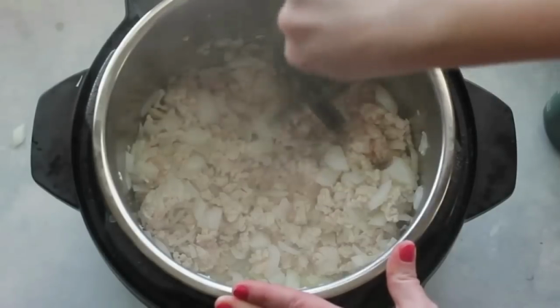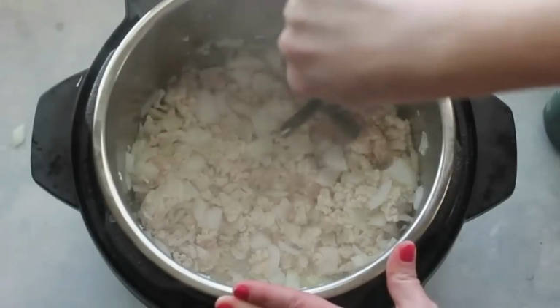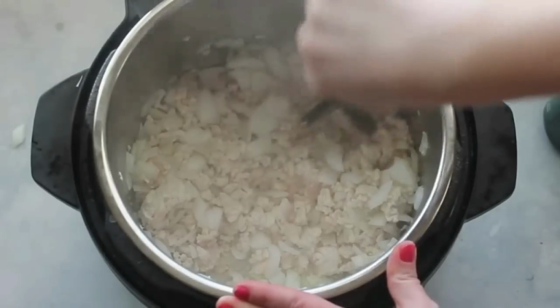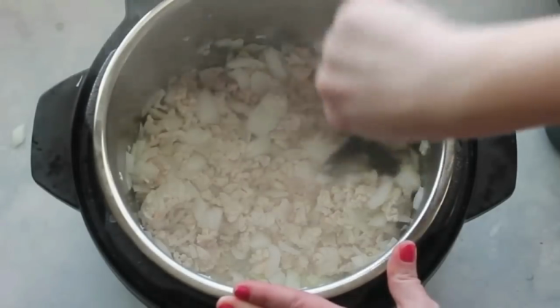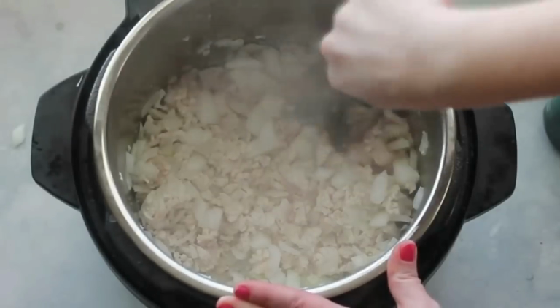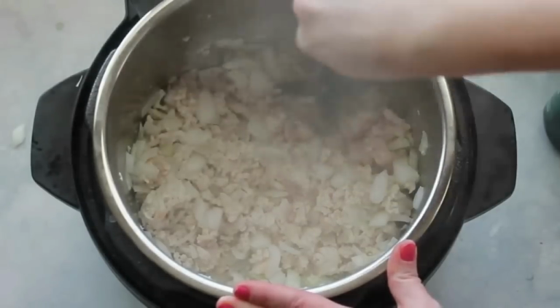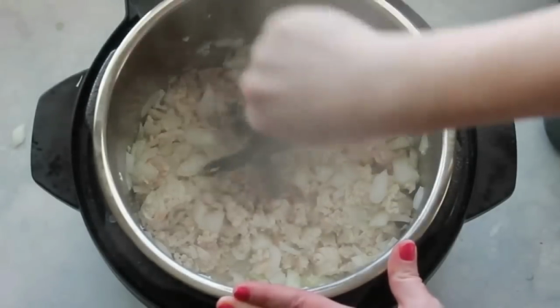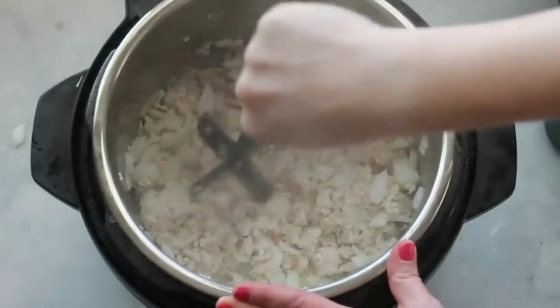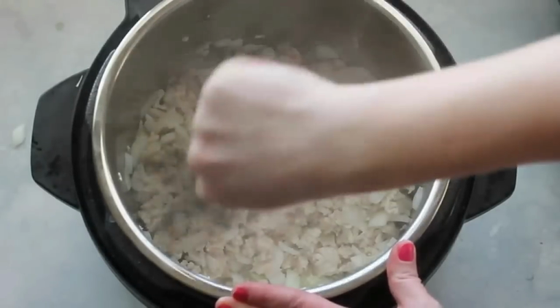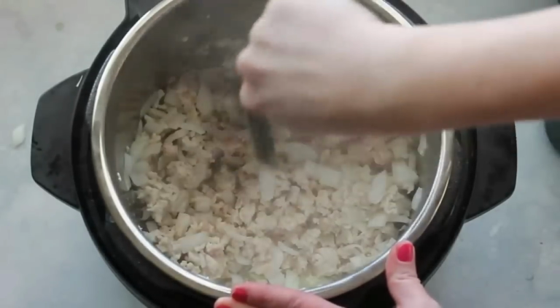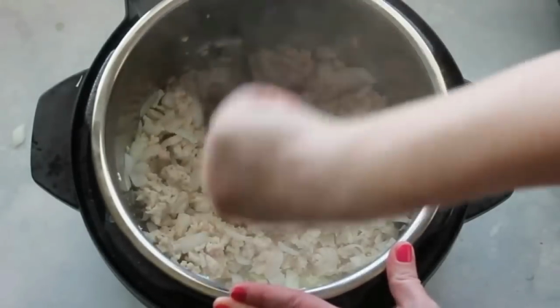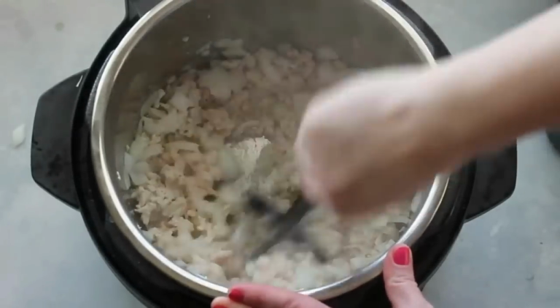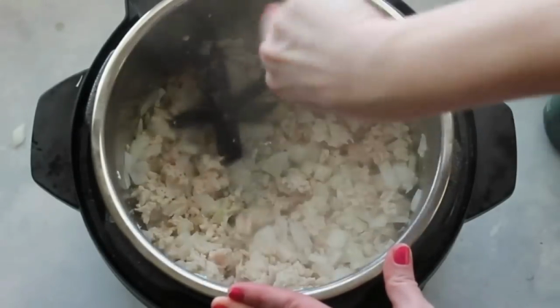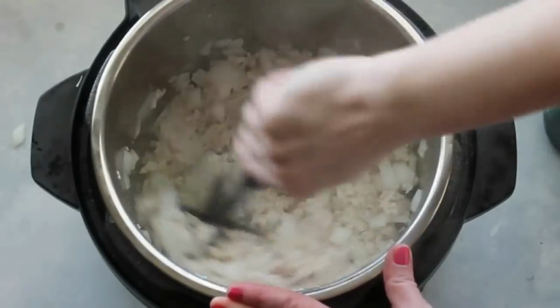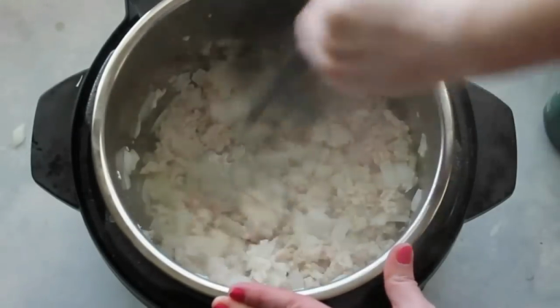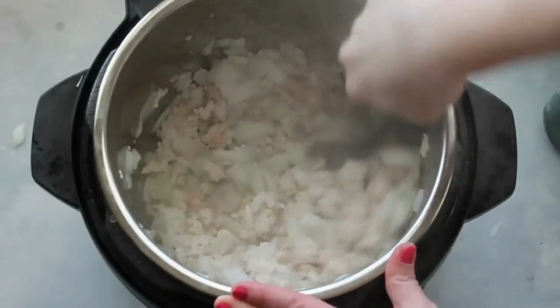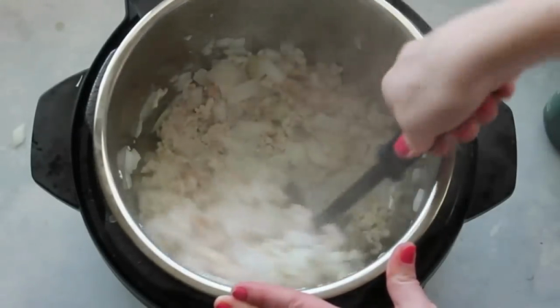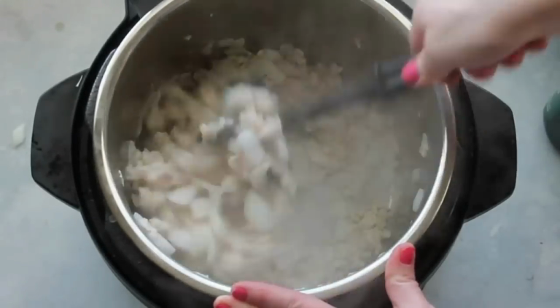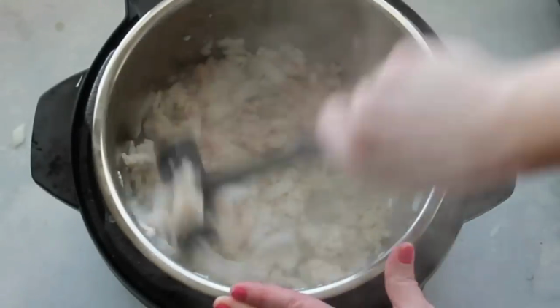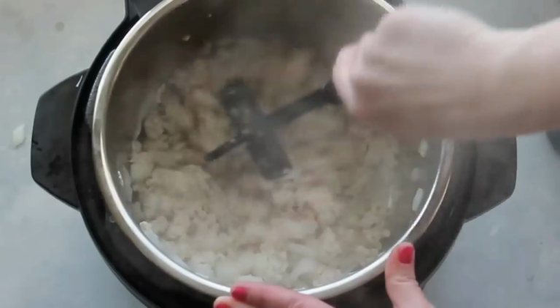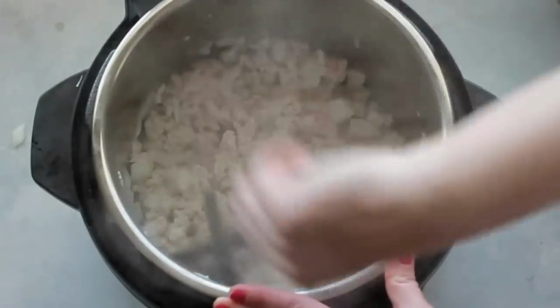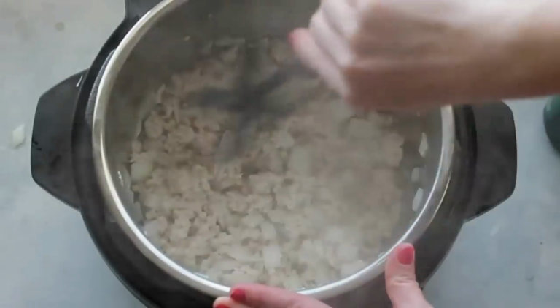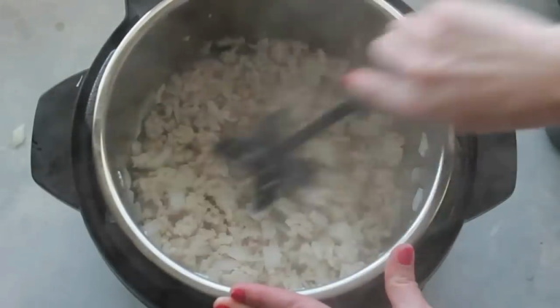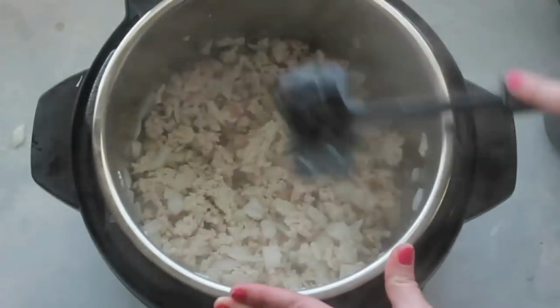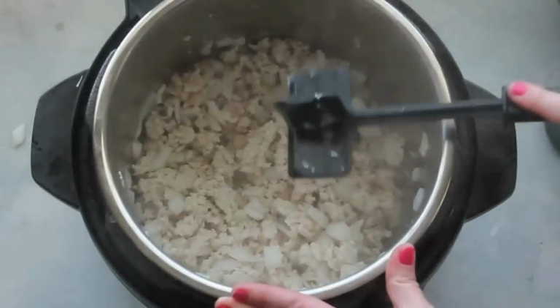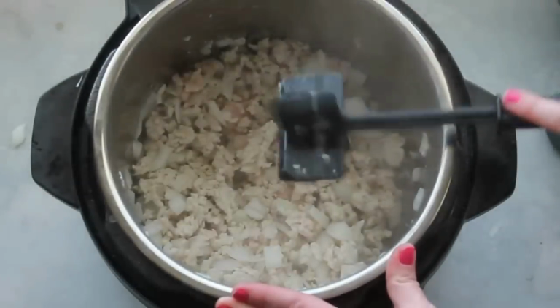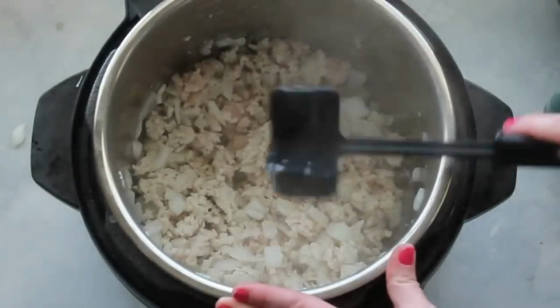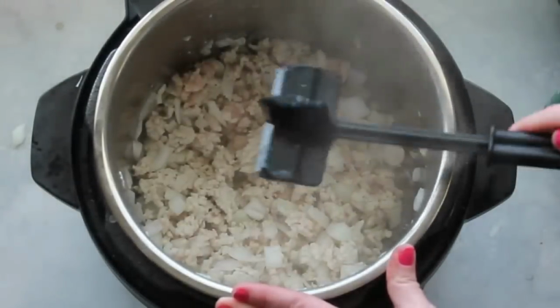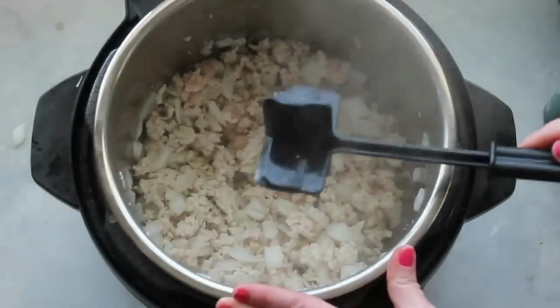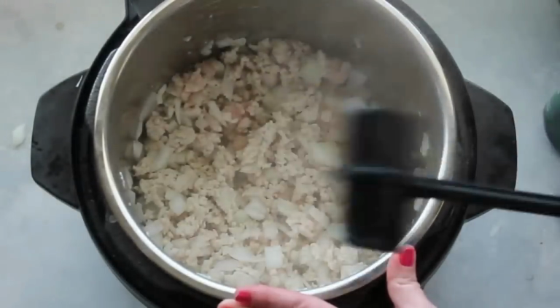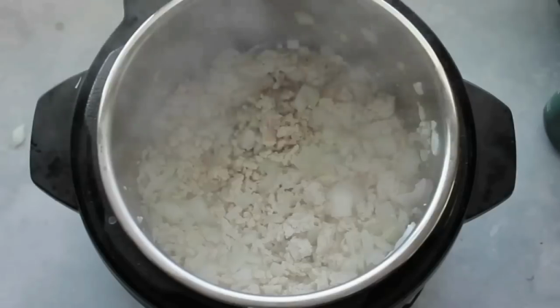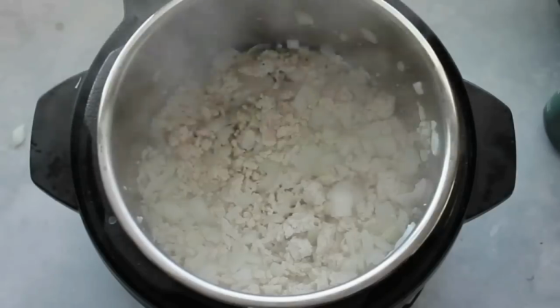You want your ground turkey or ground beef to be mostly cooked. It's okay if there's a little bit of pink, but mostly cooked.